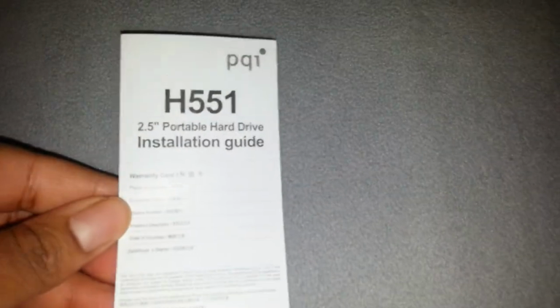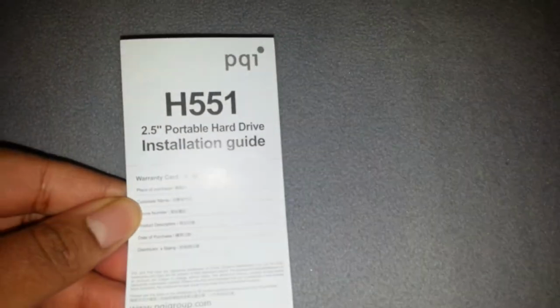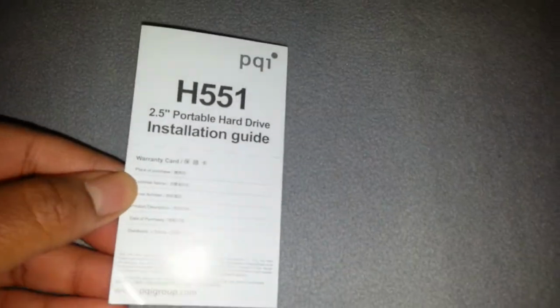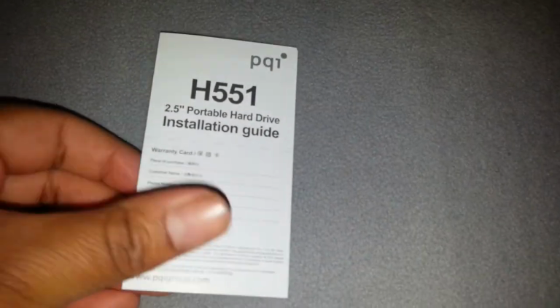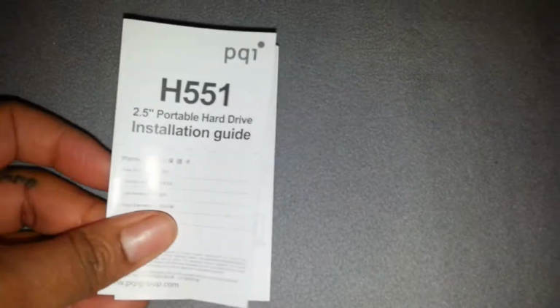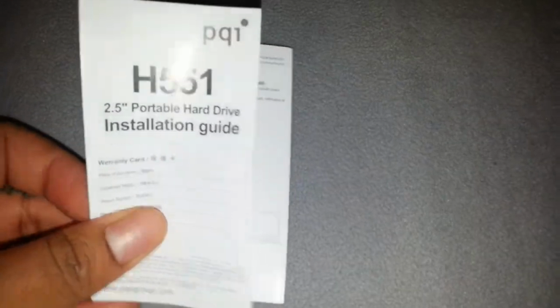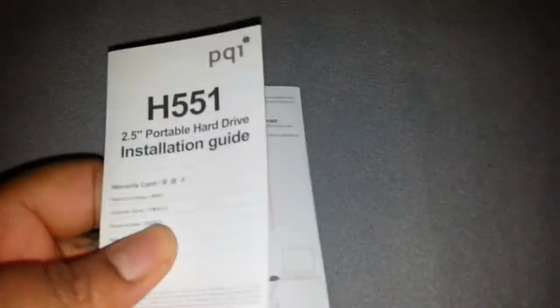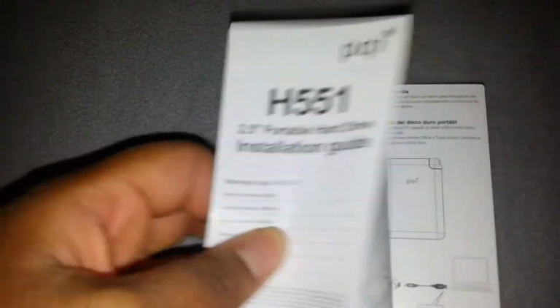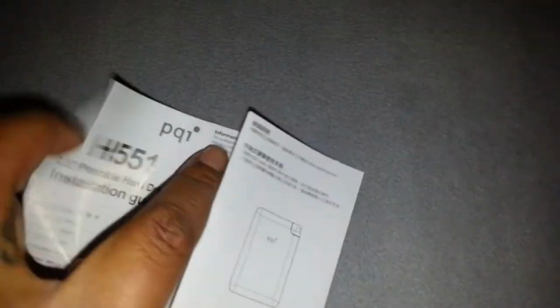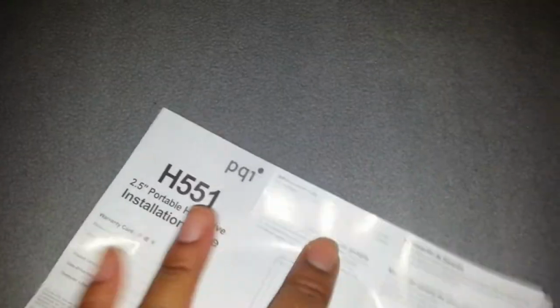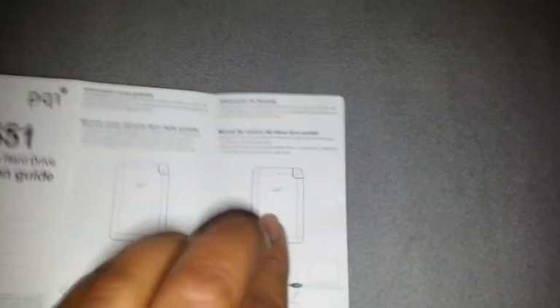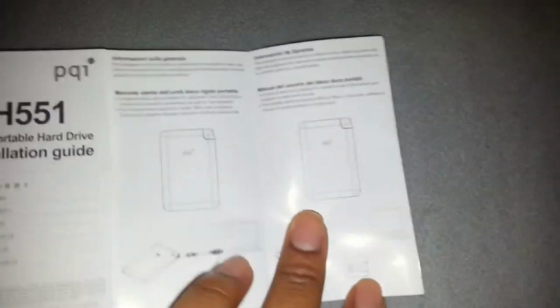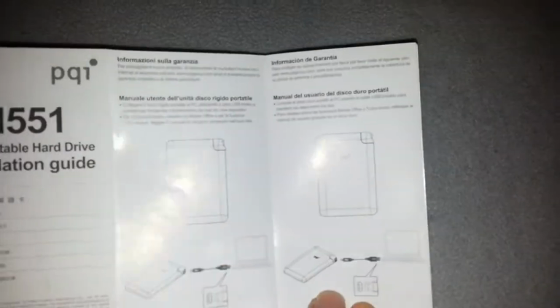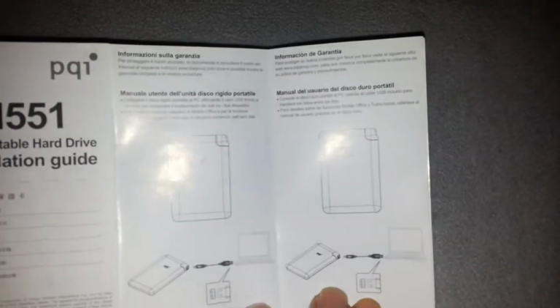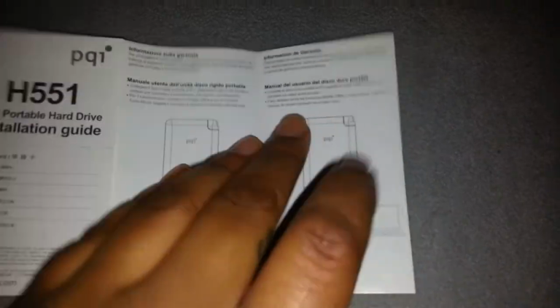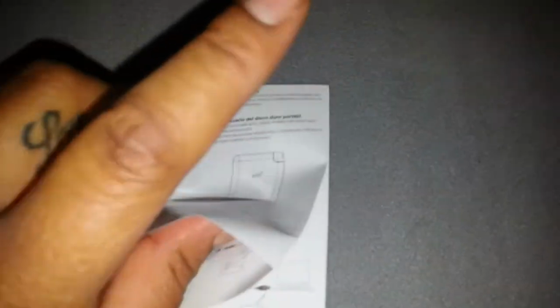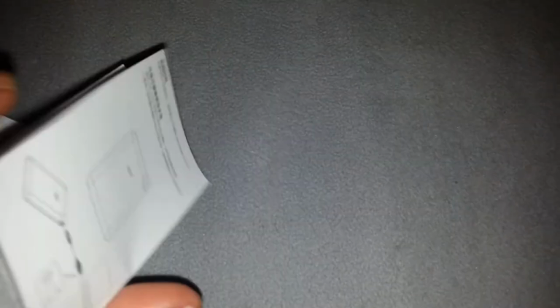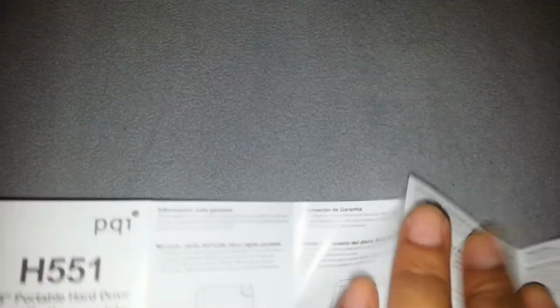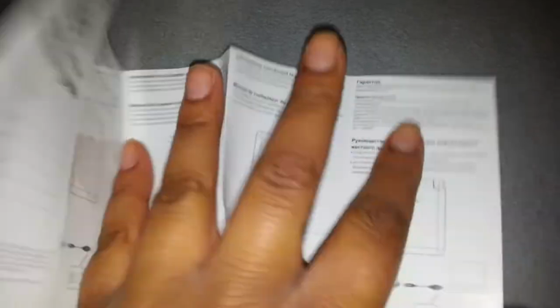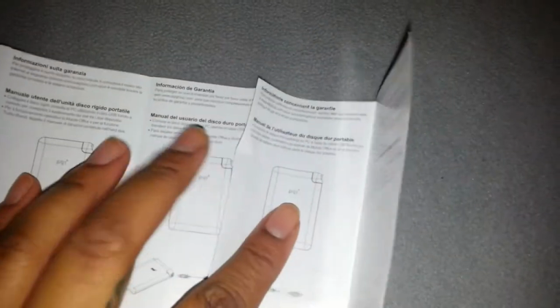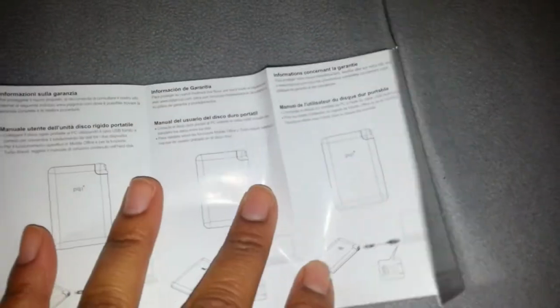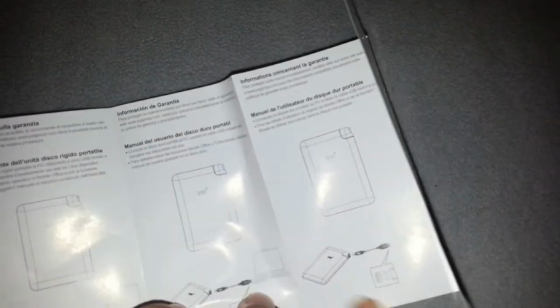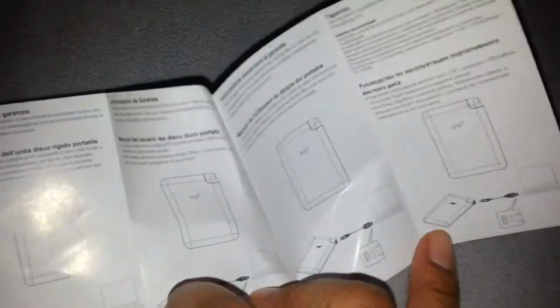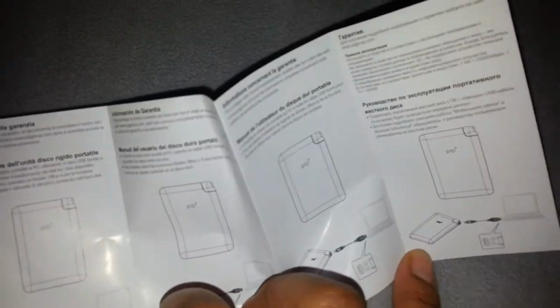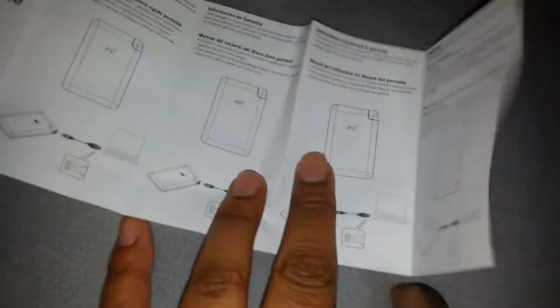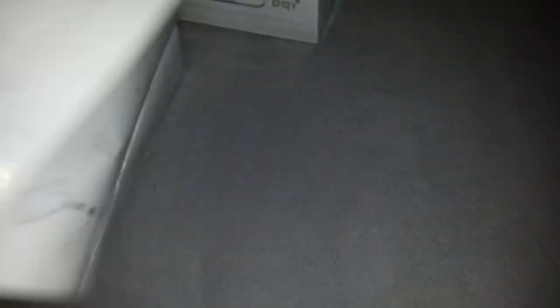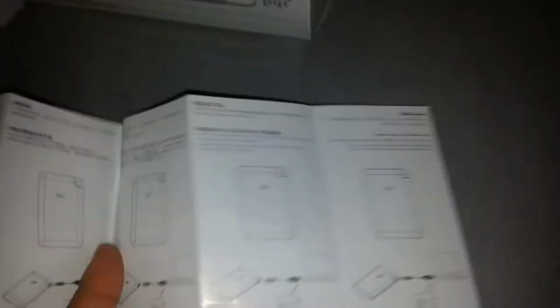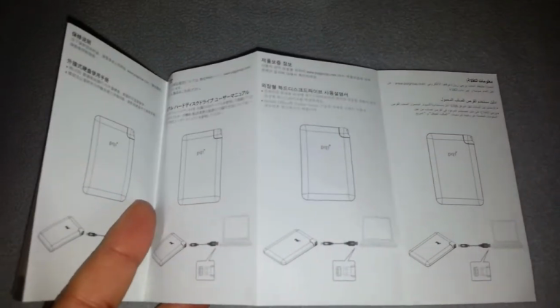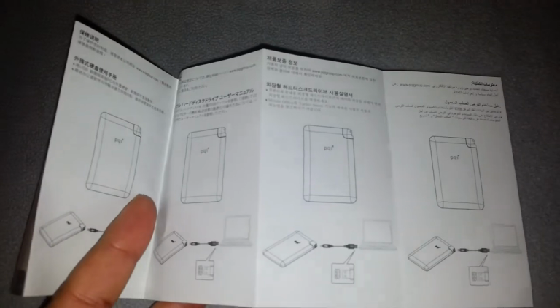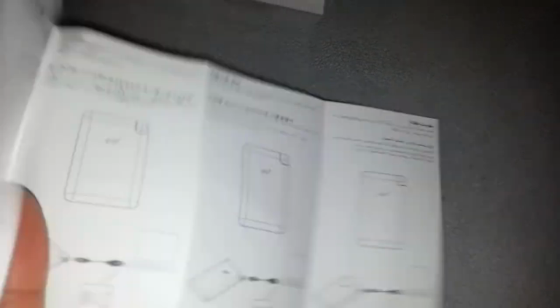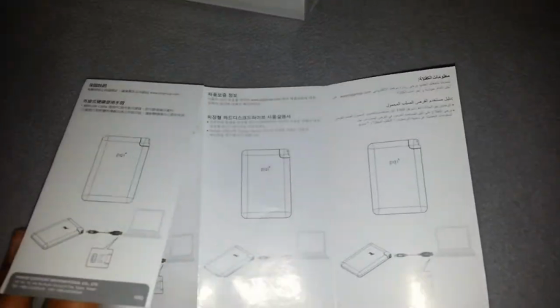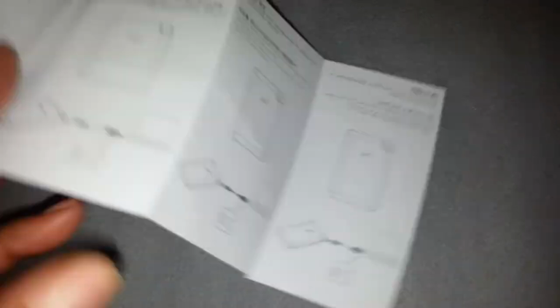And an instruction guide. Pretty sure it is simple. Not much to this.